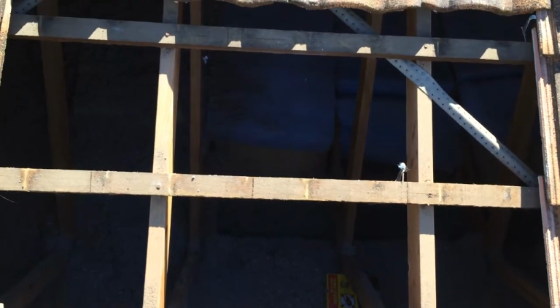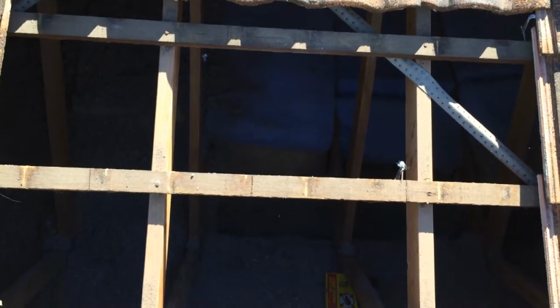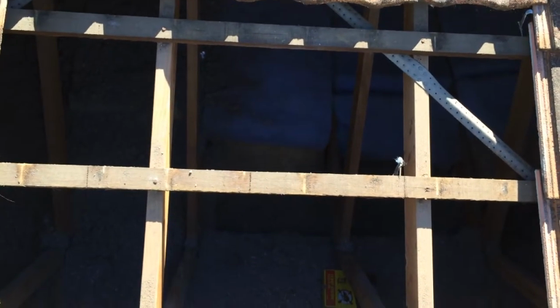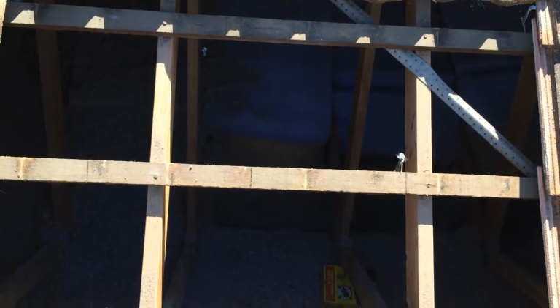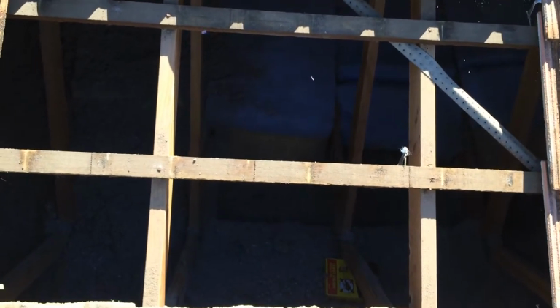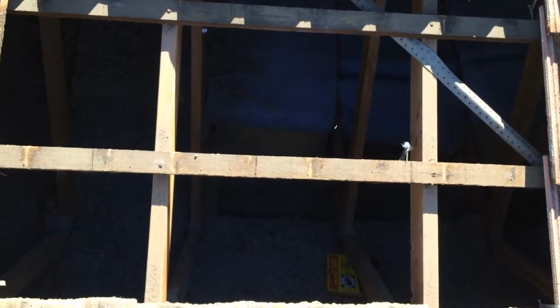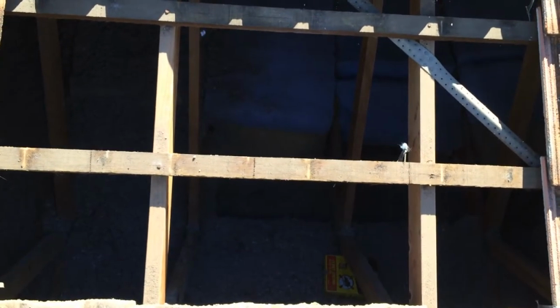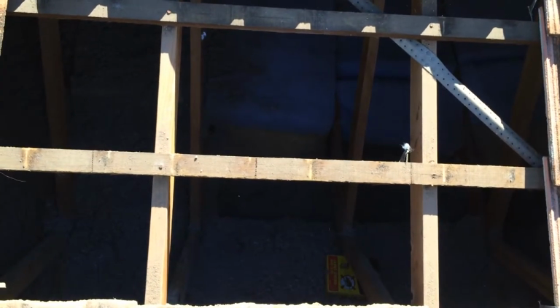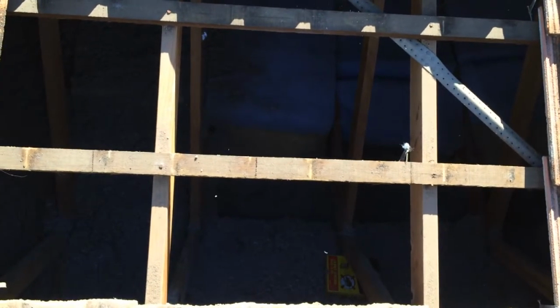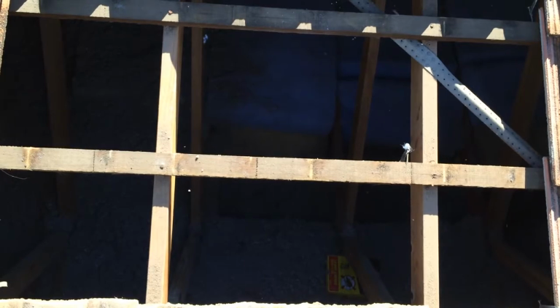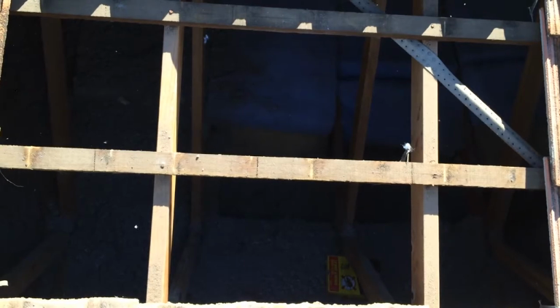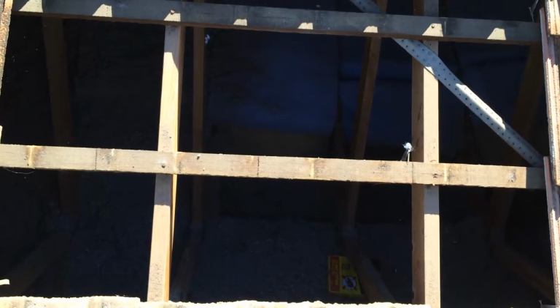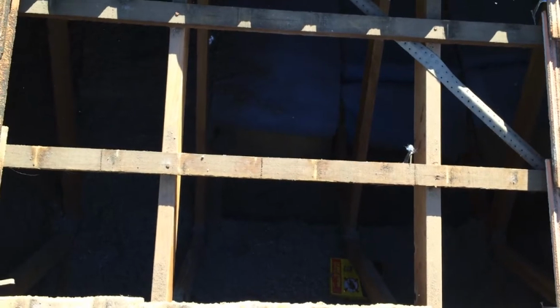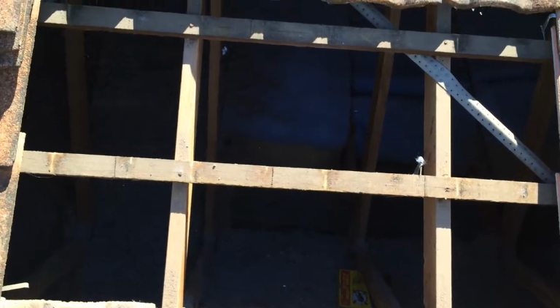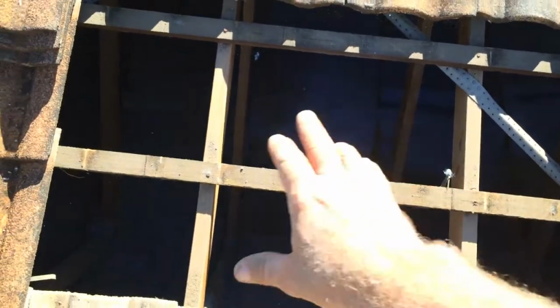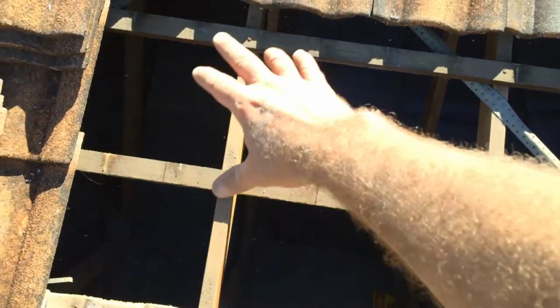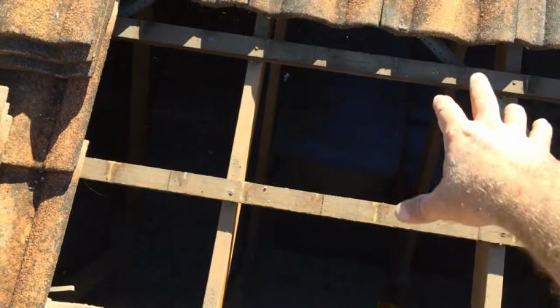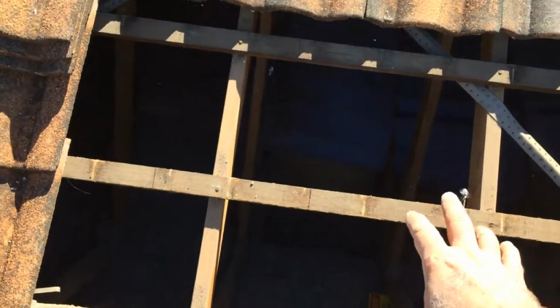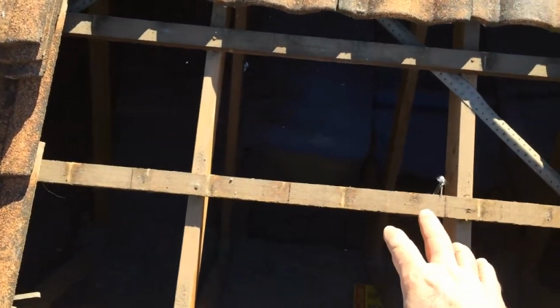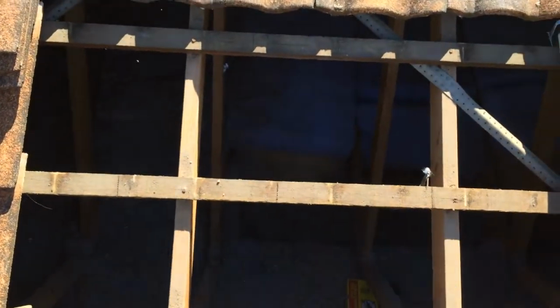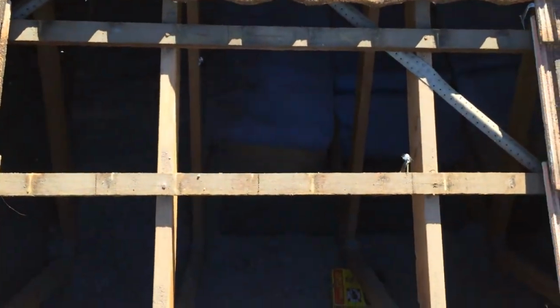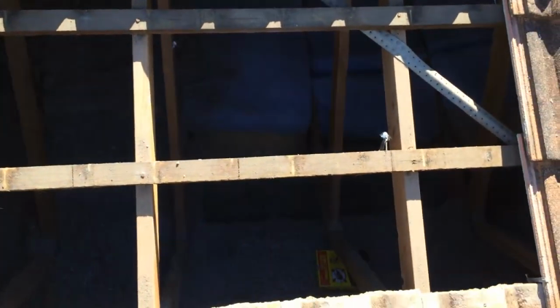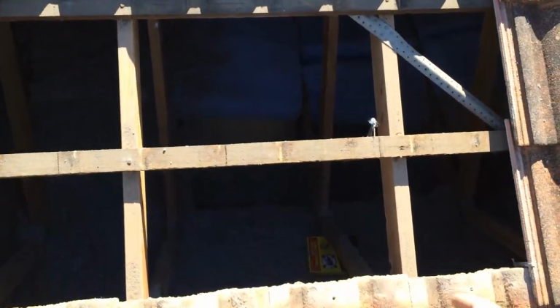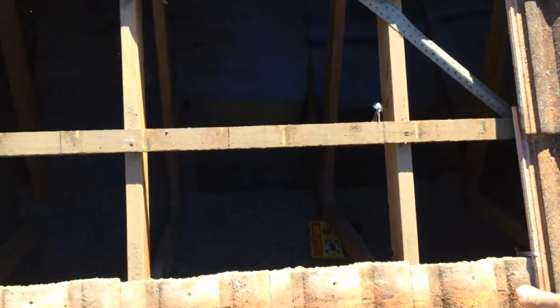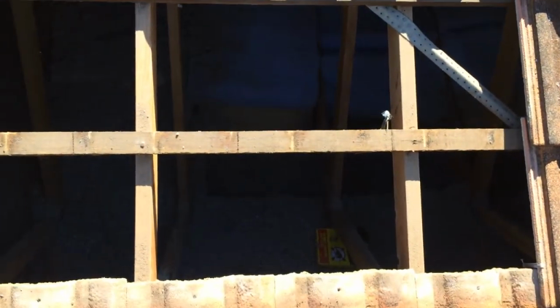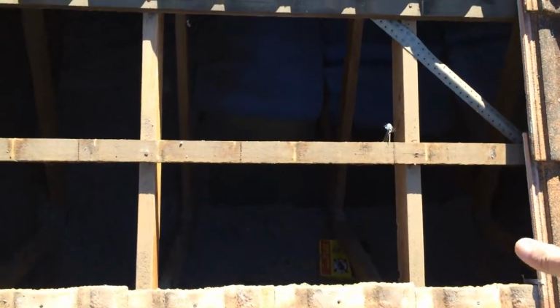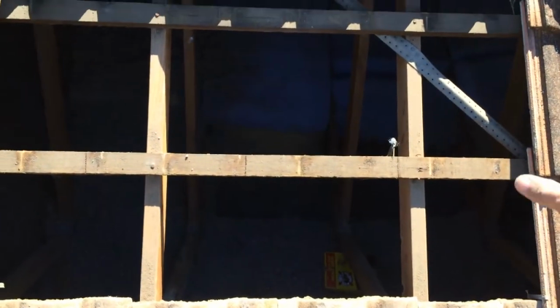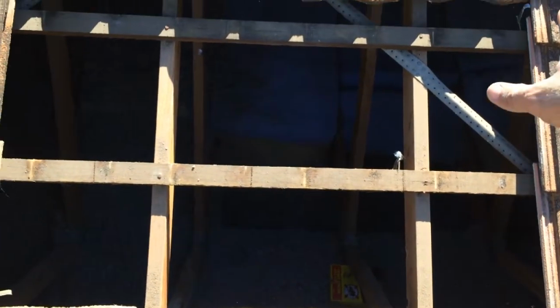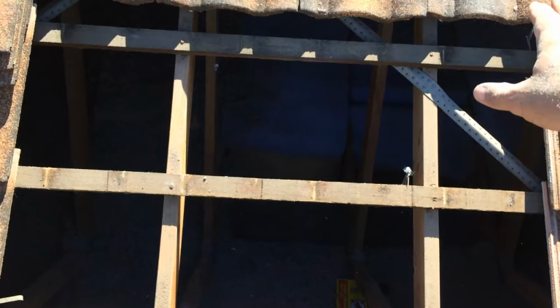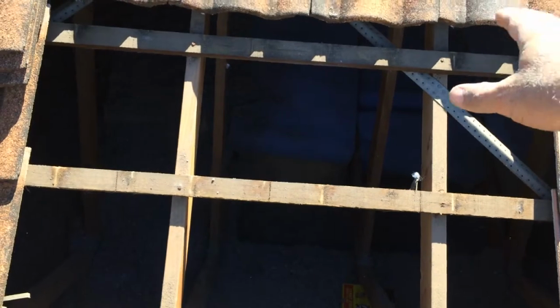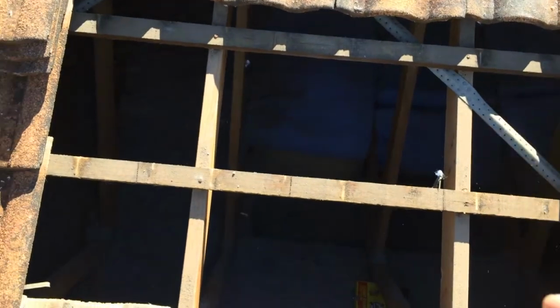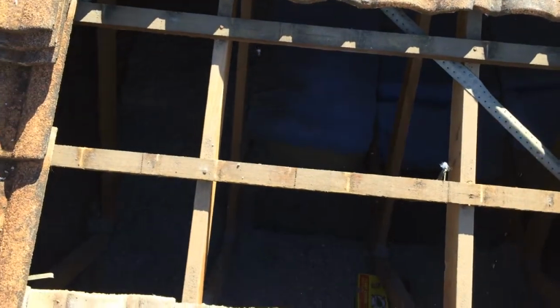We'll use it to screw the vent down on. So we'll put the vent in there, screw it down, and then we'll put the side tiles back in place.